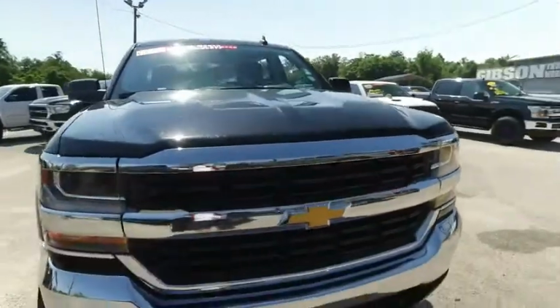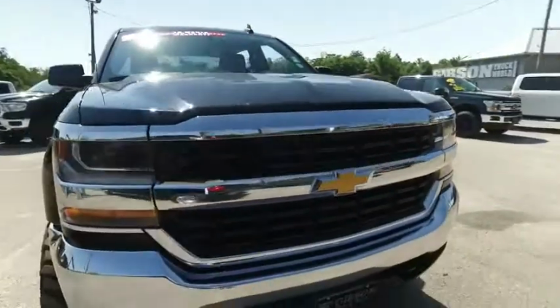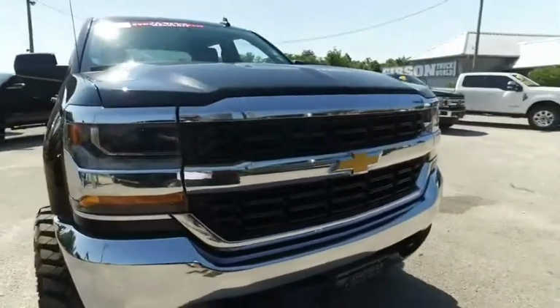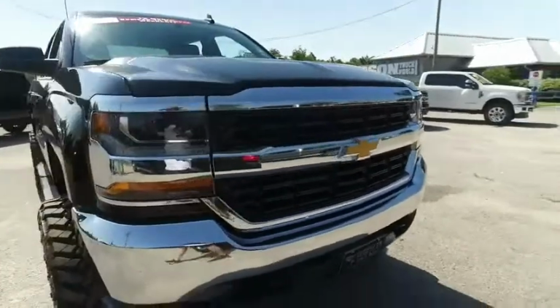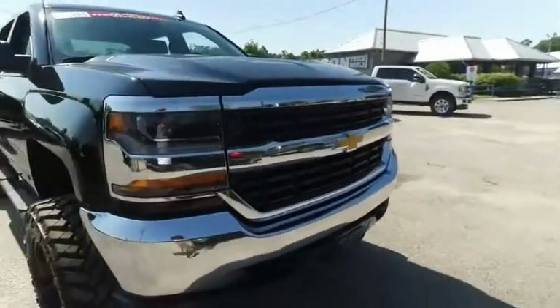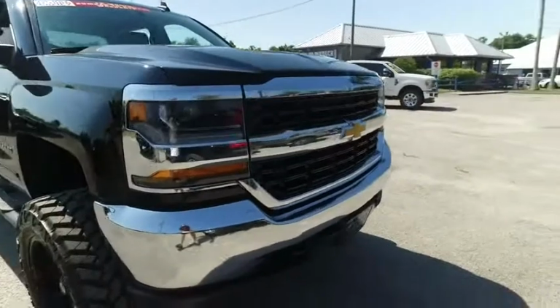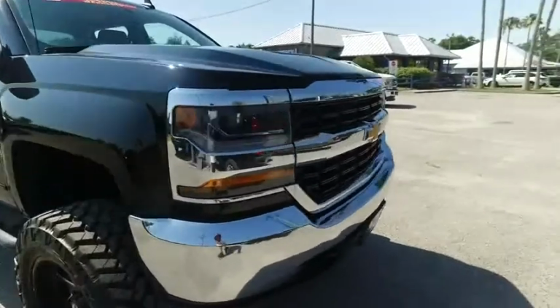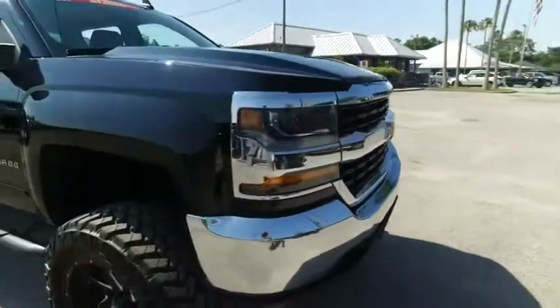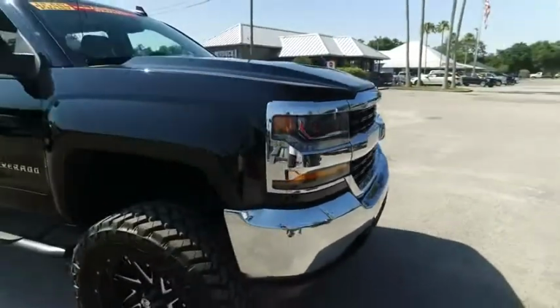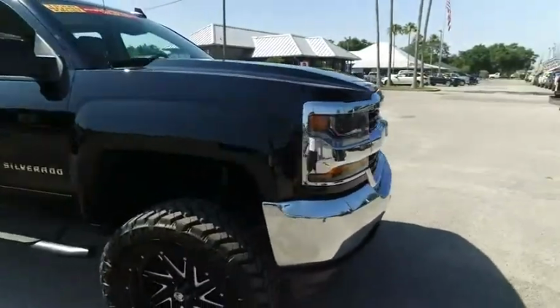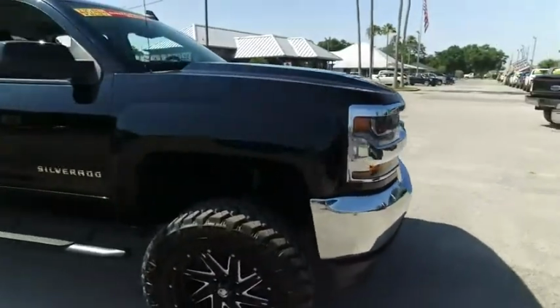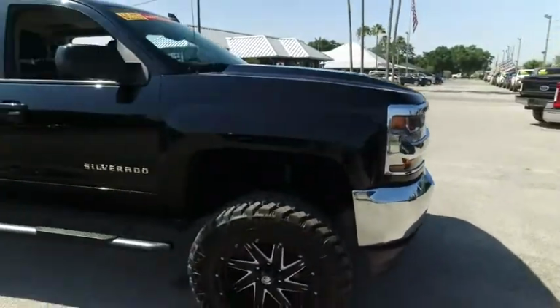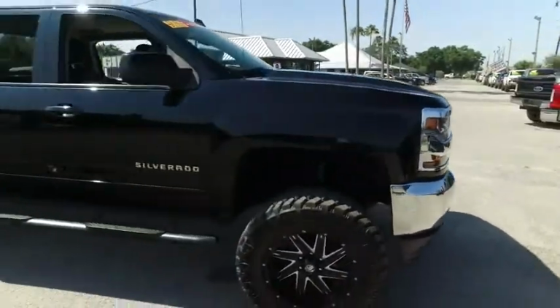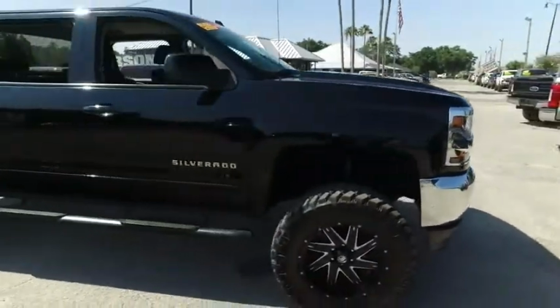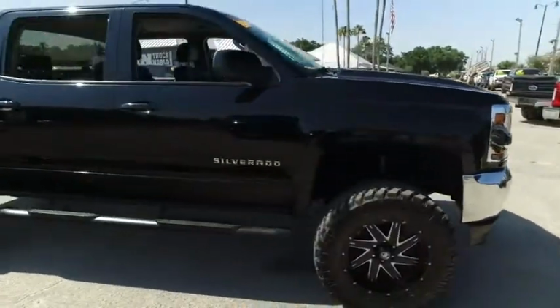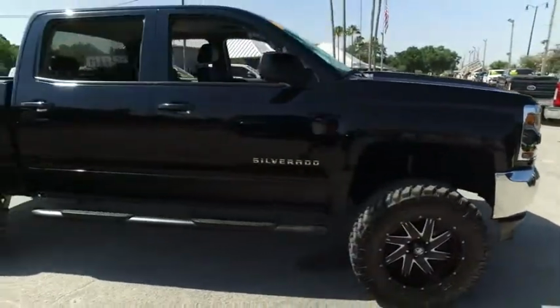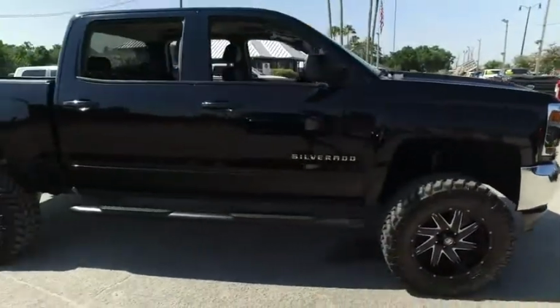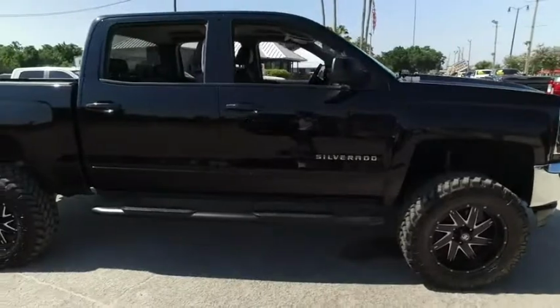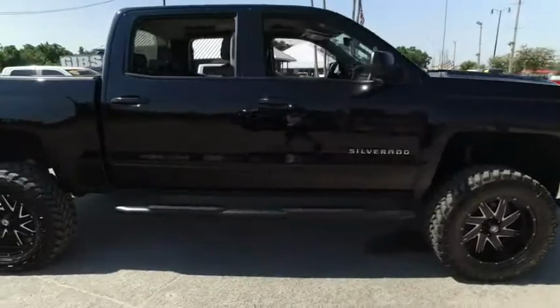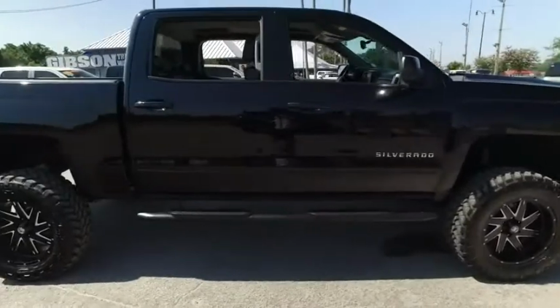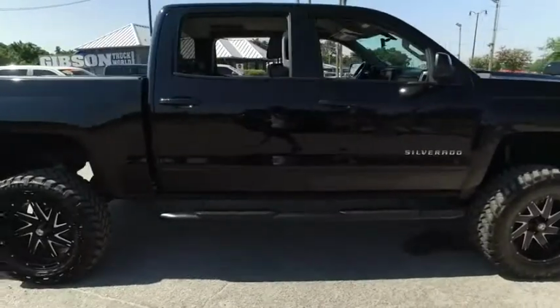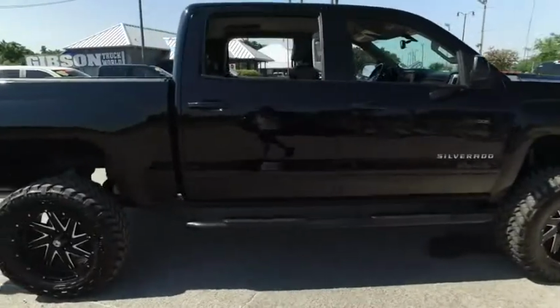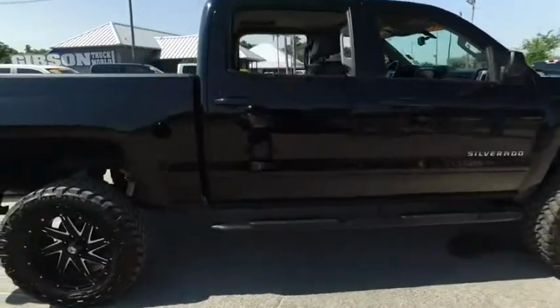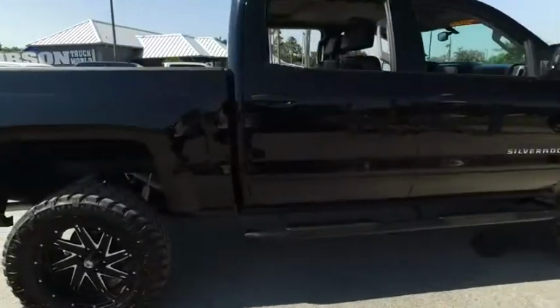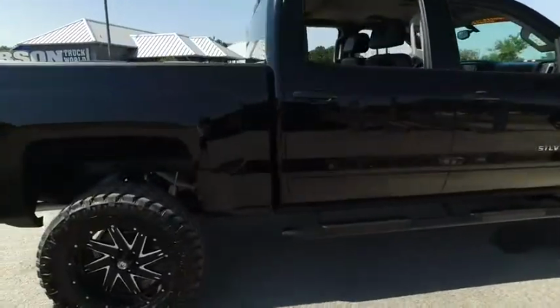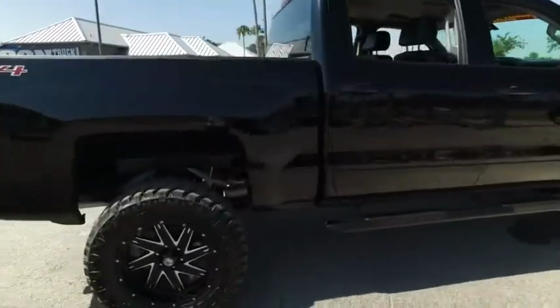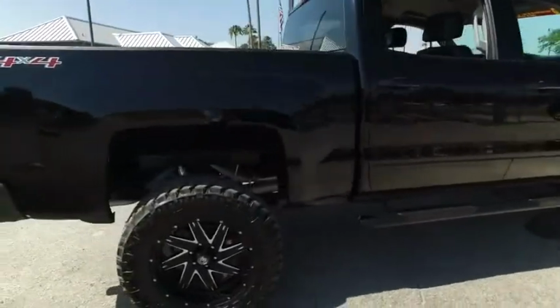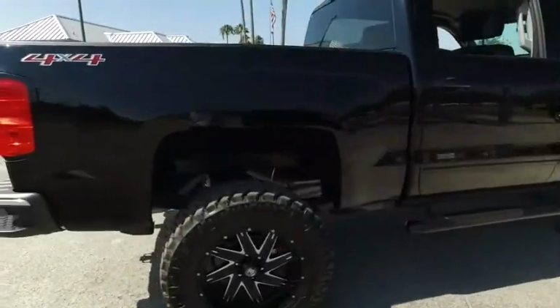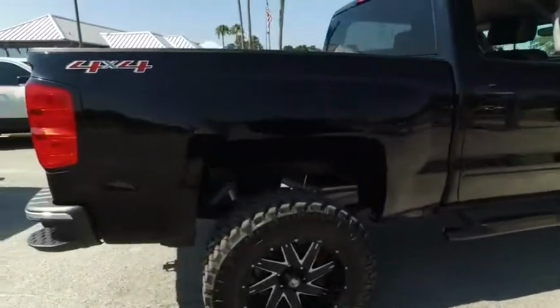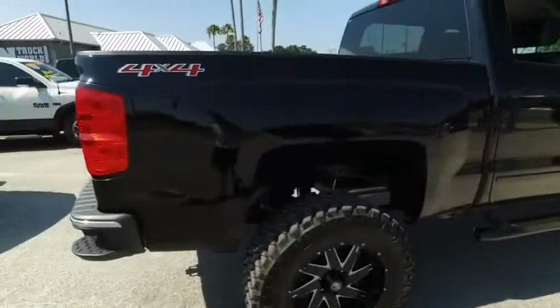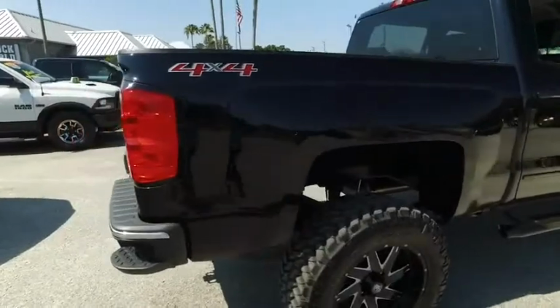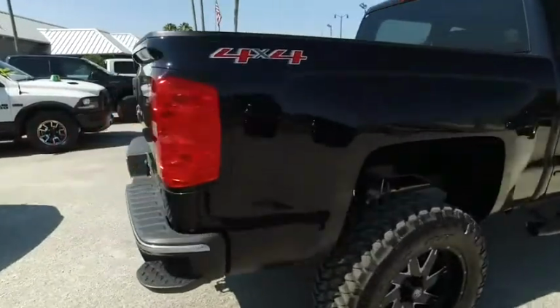You got the roof, you got the hood, looking good, rolling through your neighborhood. That beautiful Chevrolet grille, those tow hooks, hooking you up with a little bit of style and profile. Gibson Truck World's here to make everybody smile. The best, like-new, pre-owned trucks in the universe.